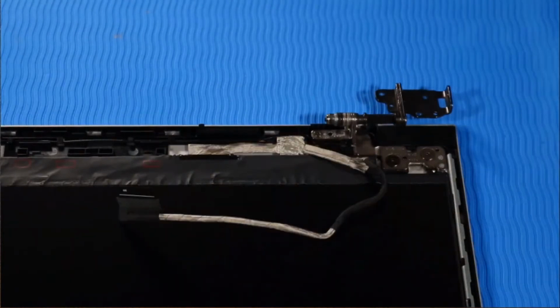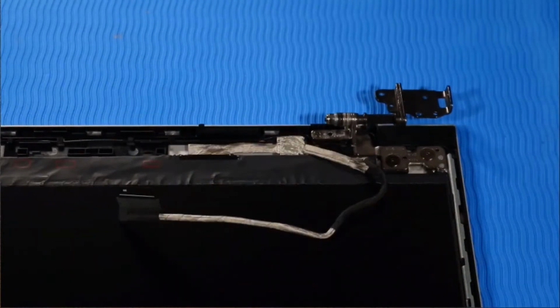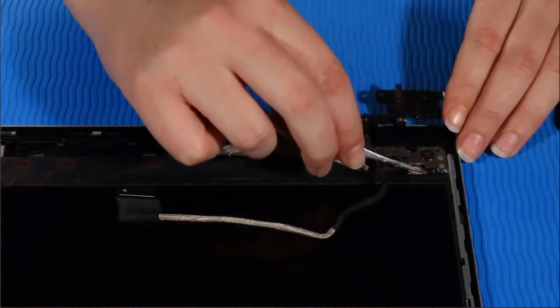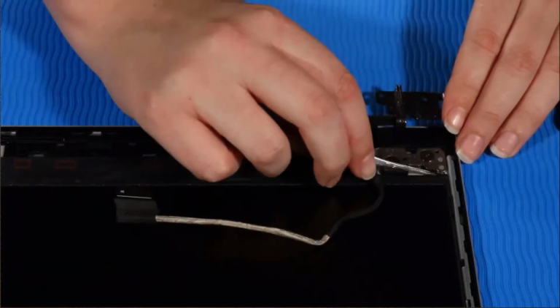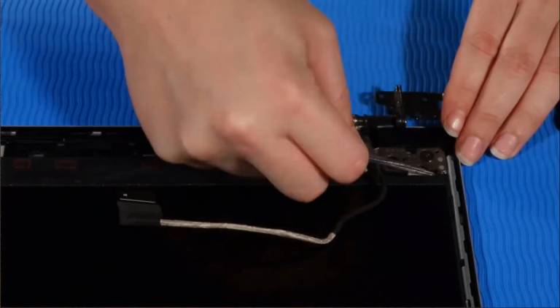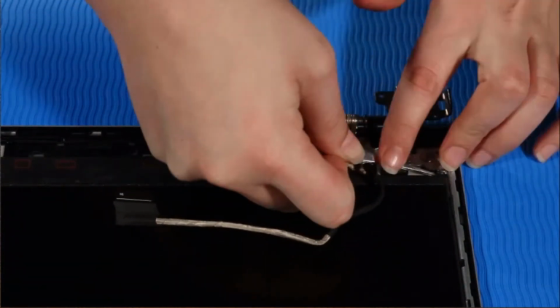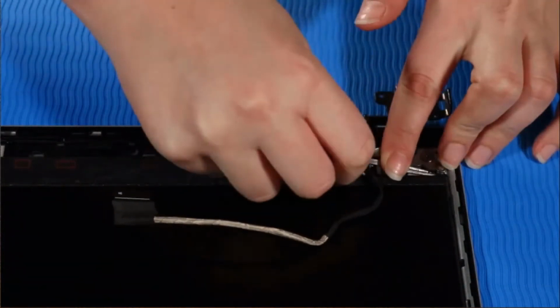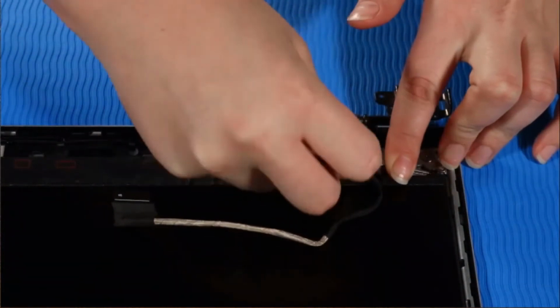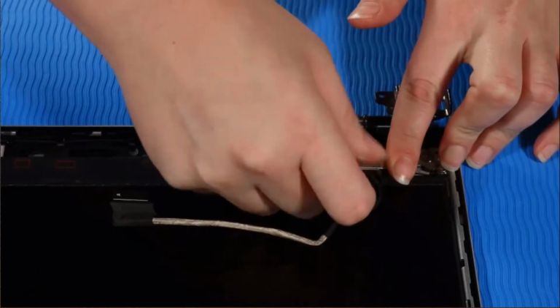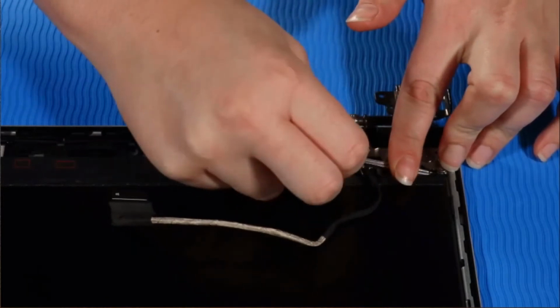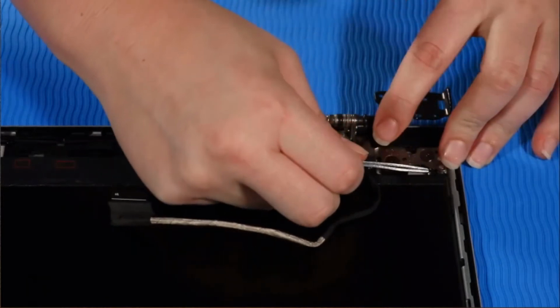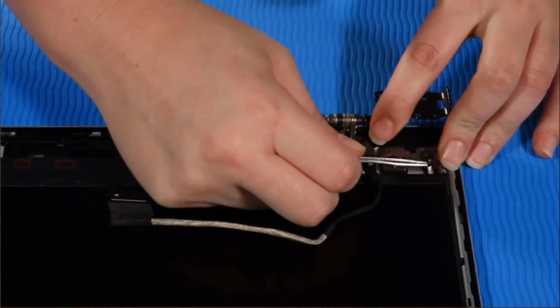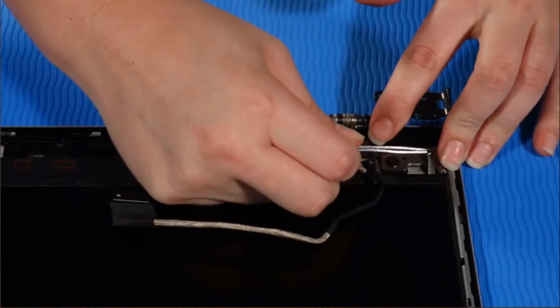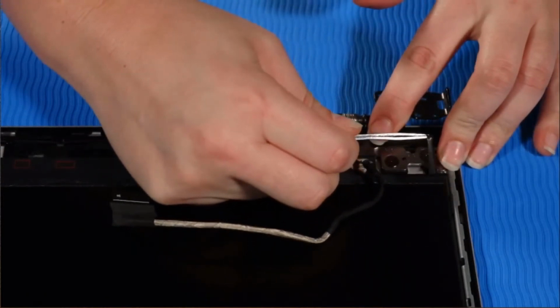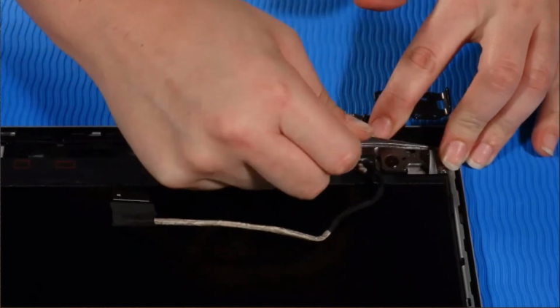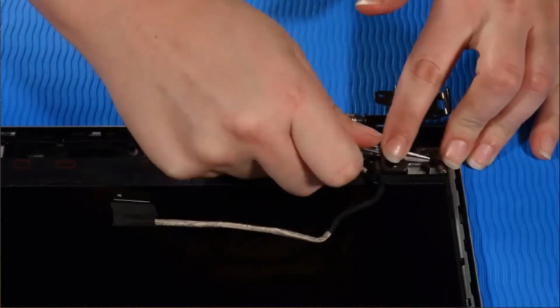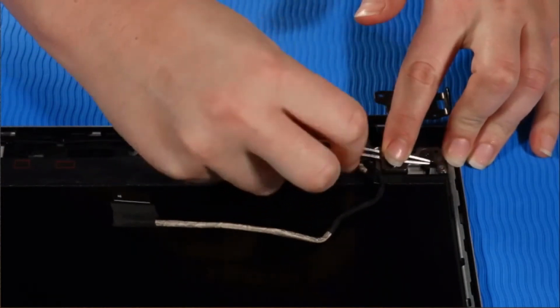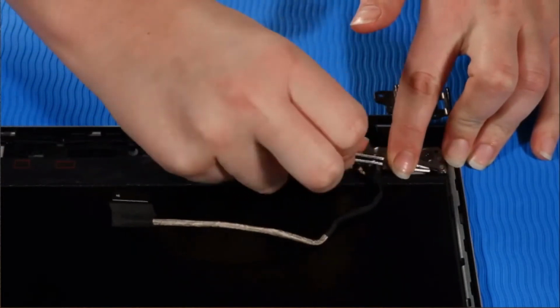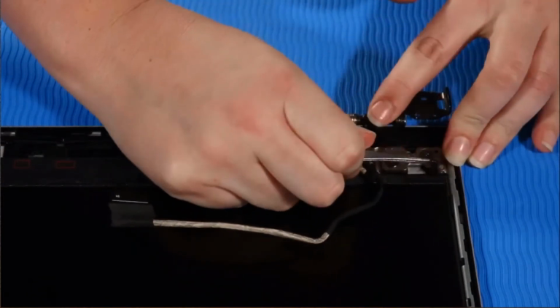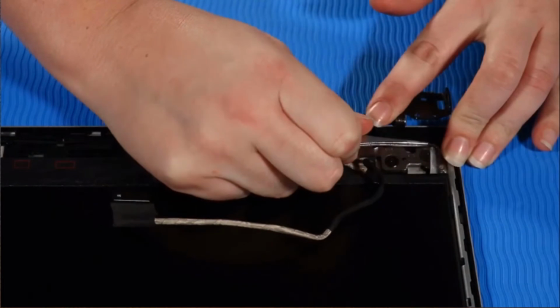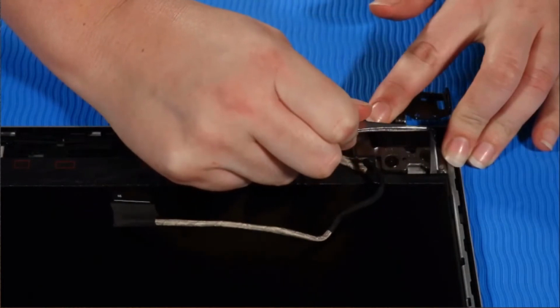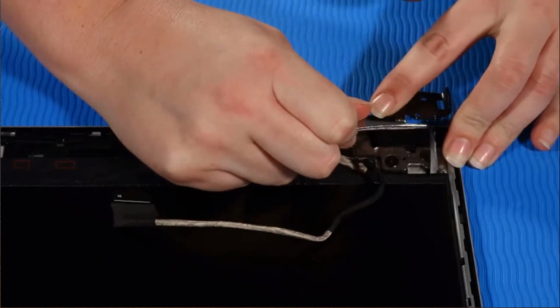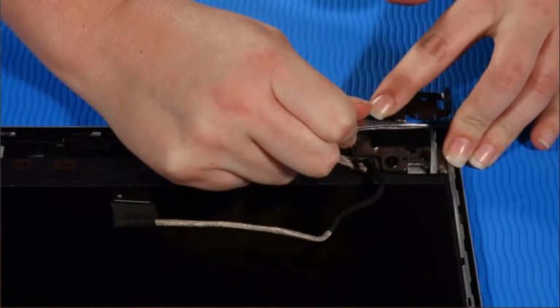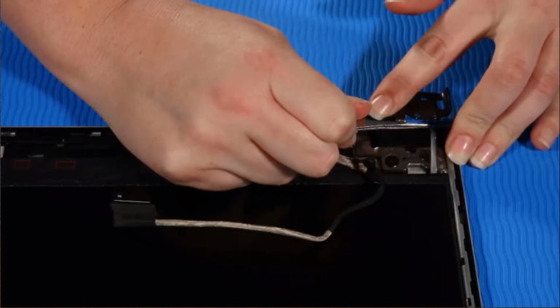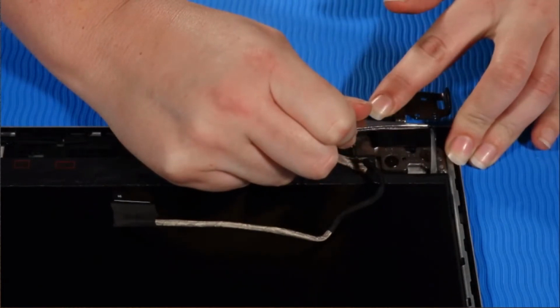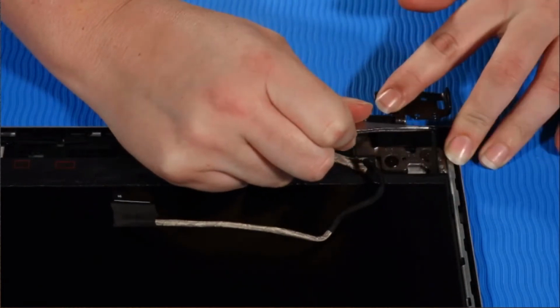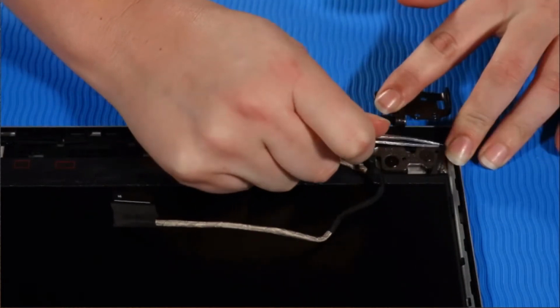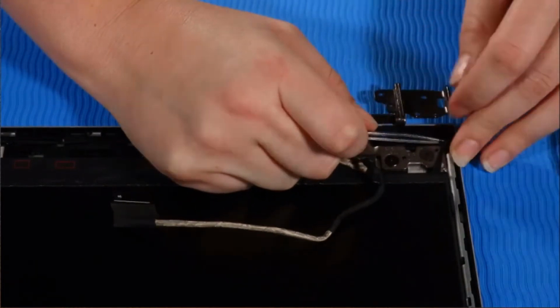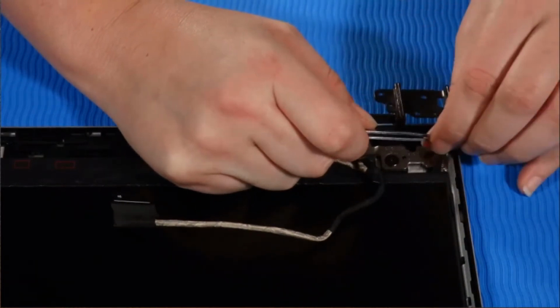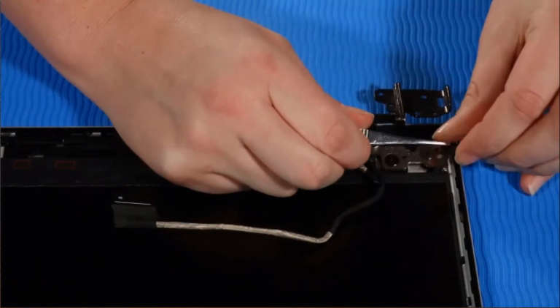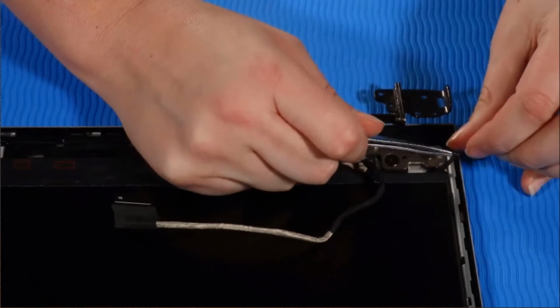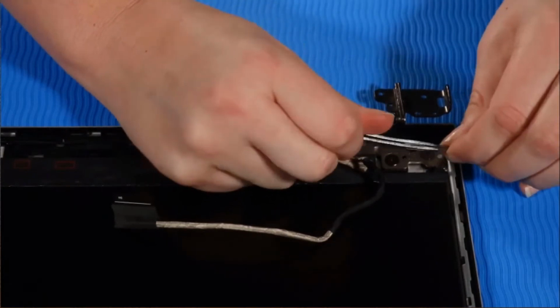Using a pair of tweezers, take firm hold of the tab of the stretch release tape at the bottom of the panel, grasping the tape and then rolling the tape around the tweezers. CAUTION: If you break the tape, it will be very difficult to remove the panel.